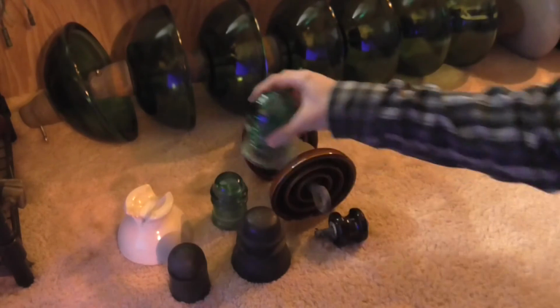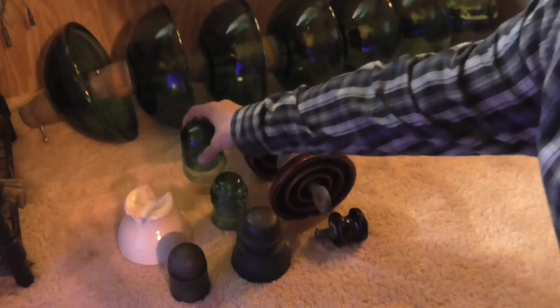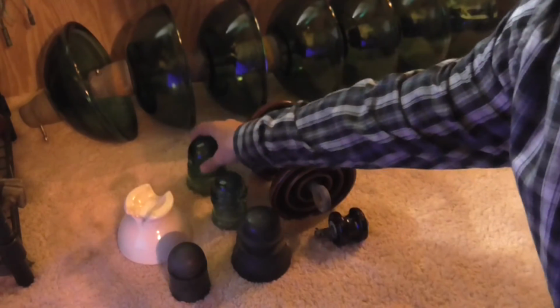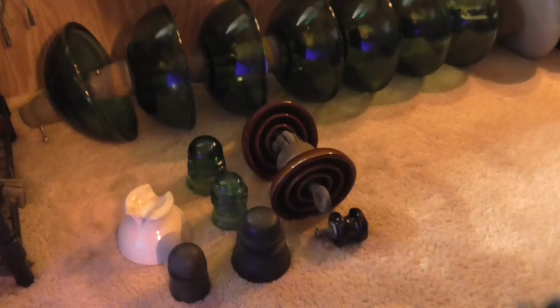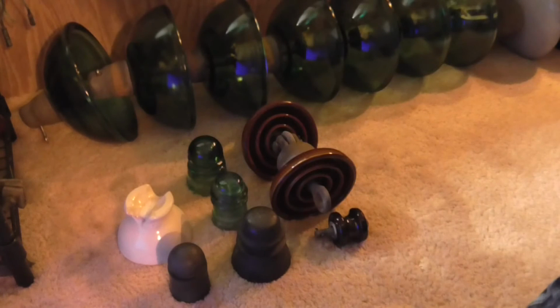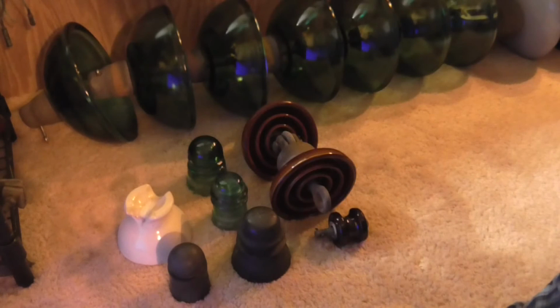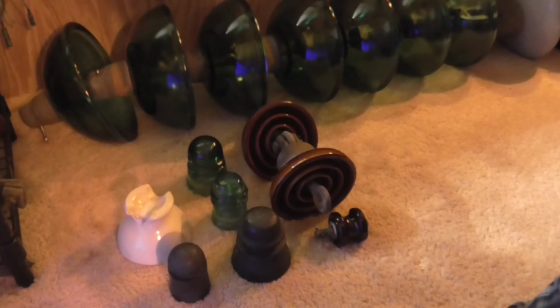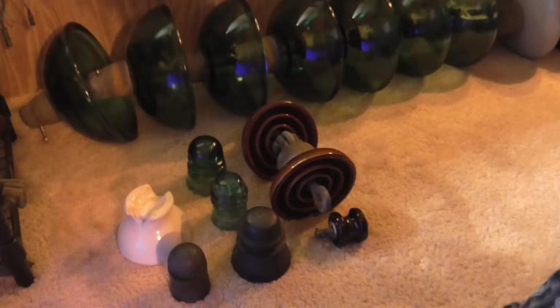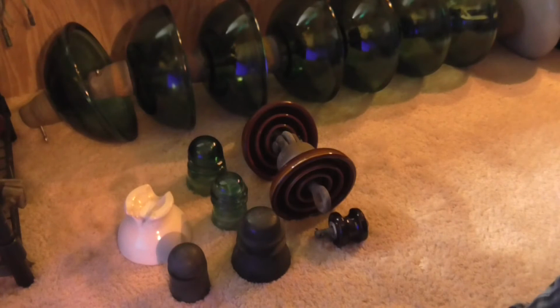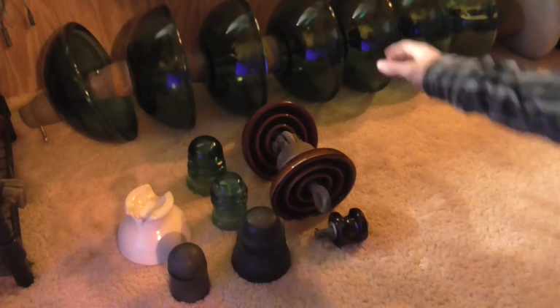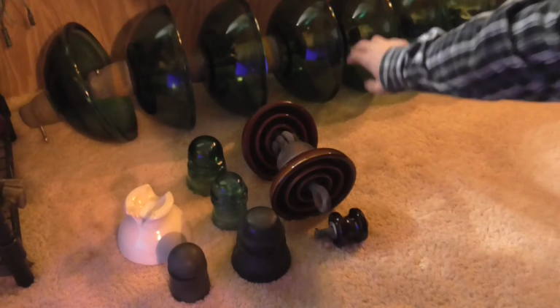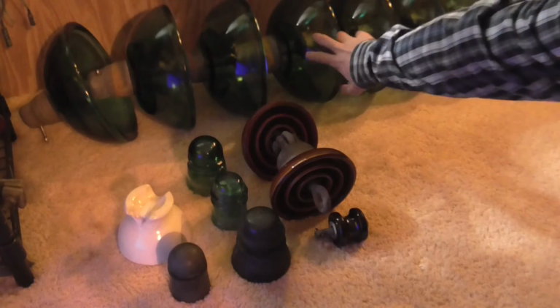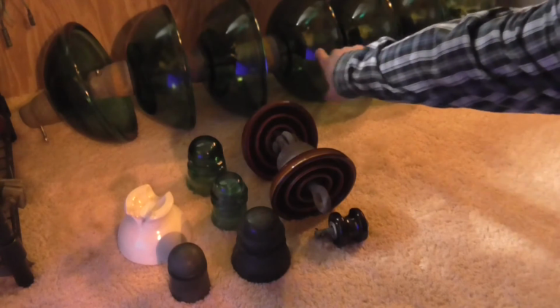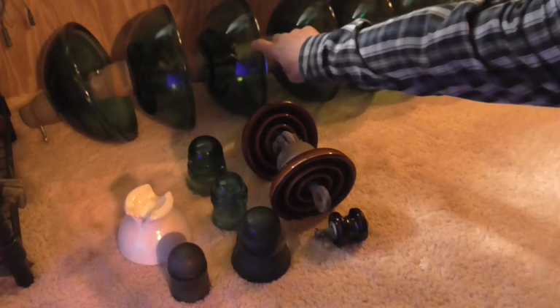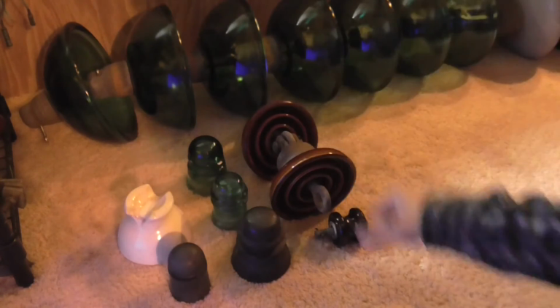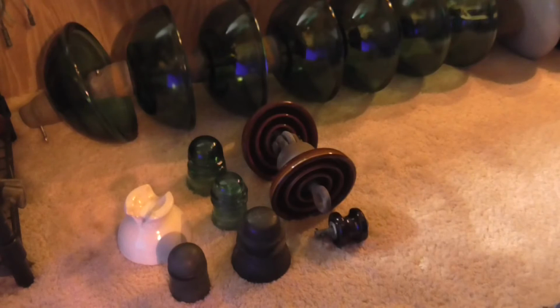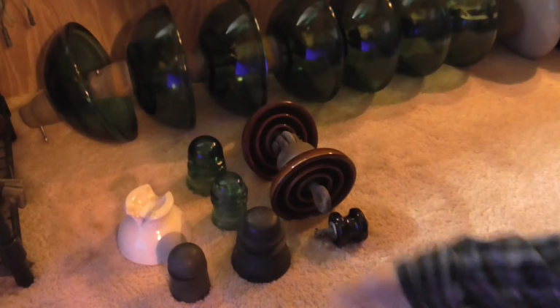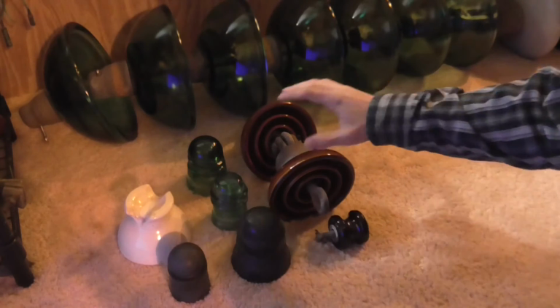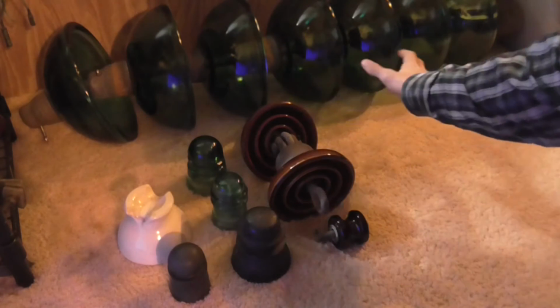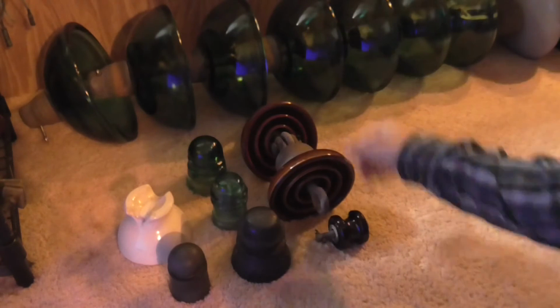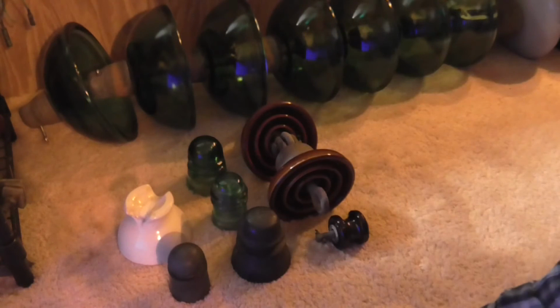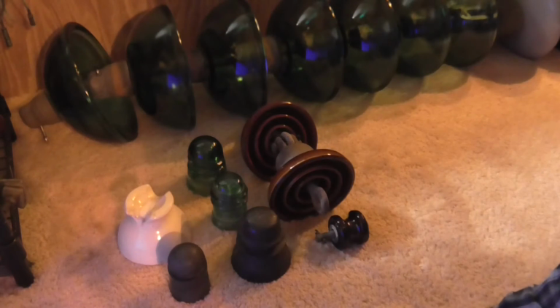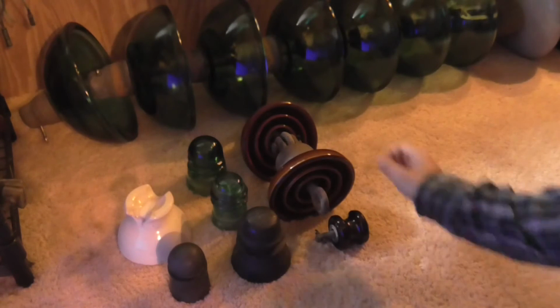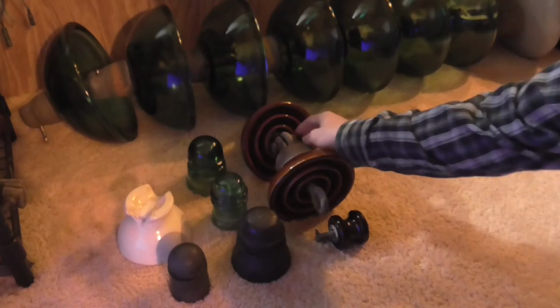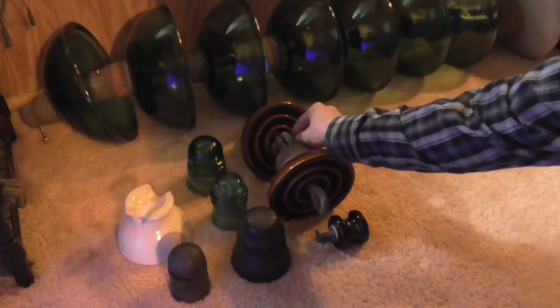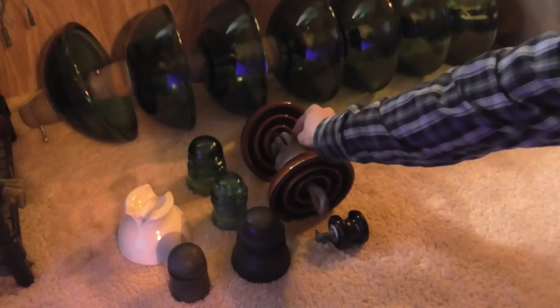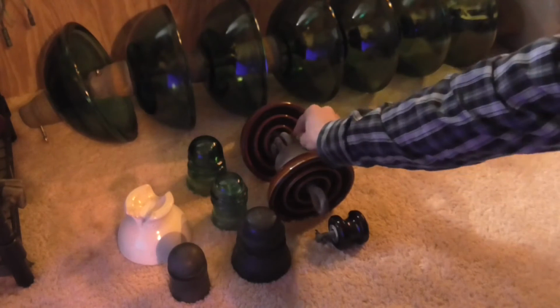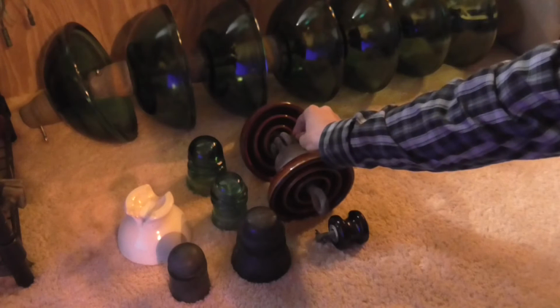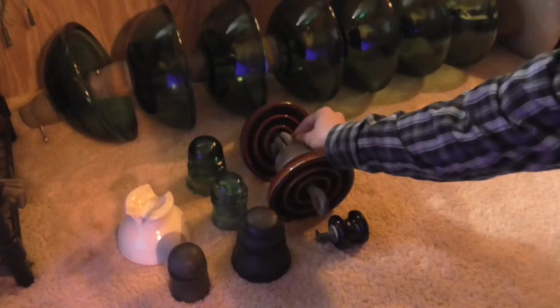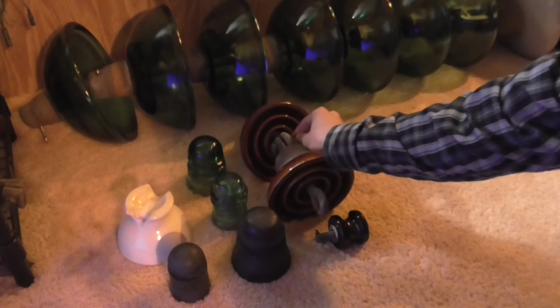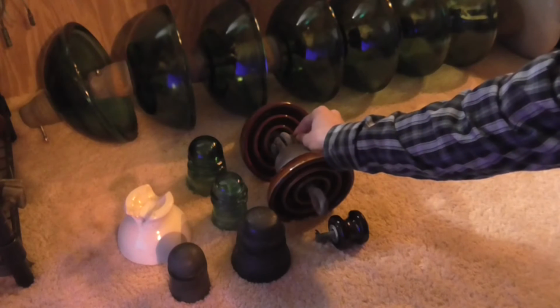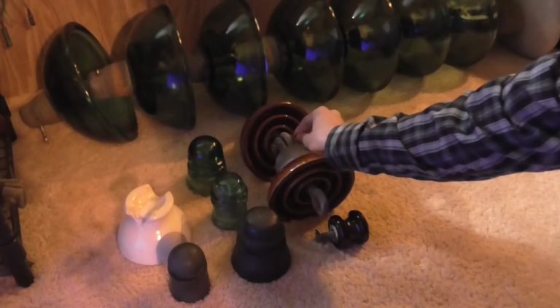That's why I like these insulators and I collect a whole bunch, as you can see in the background — those big strain ones back there. I got a whole ton more insulators as well, but these obviously go into the collection because insulators are cool no matter if they're big or small.